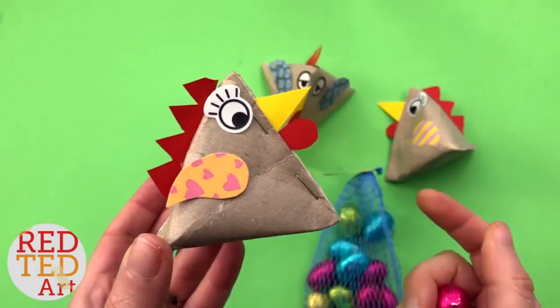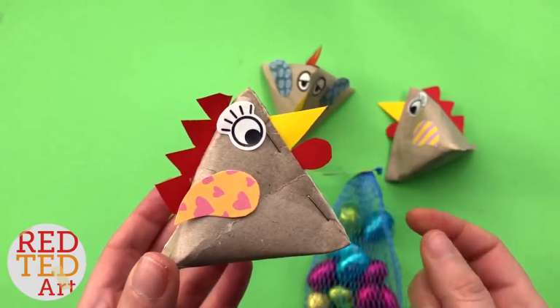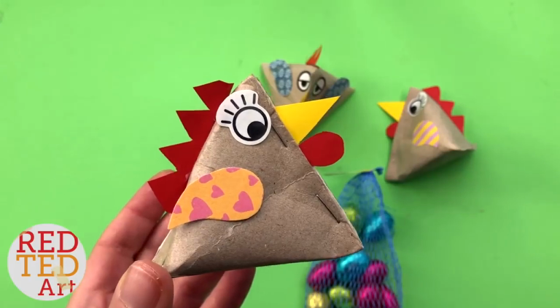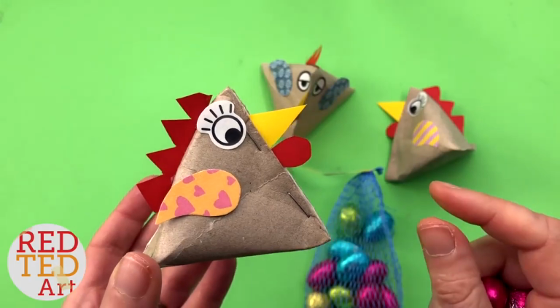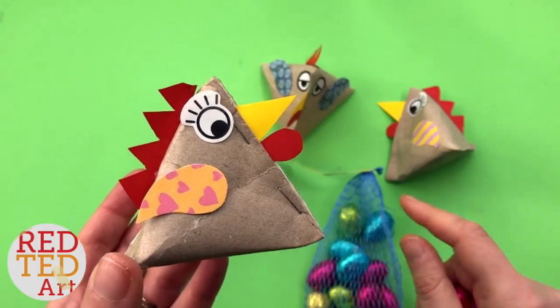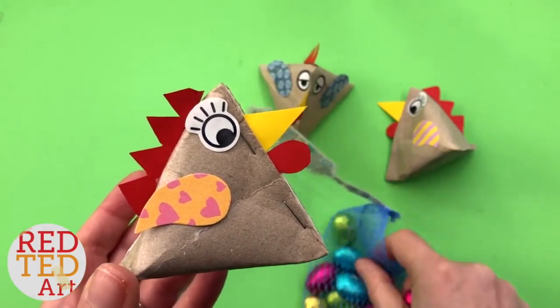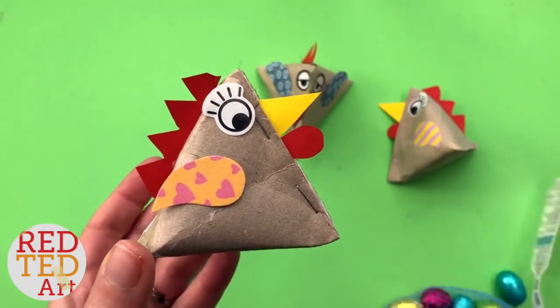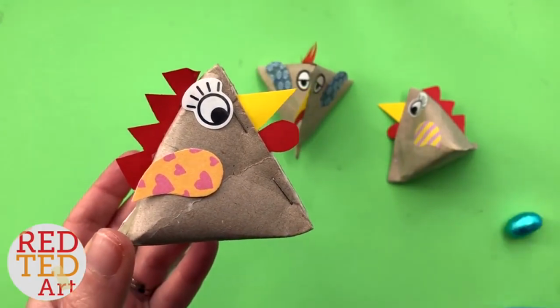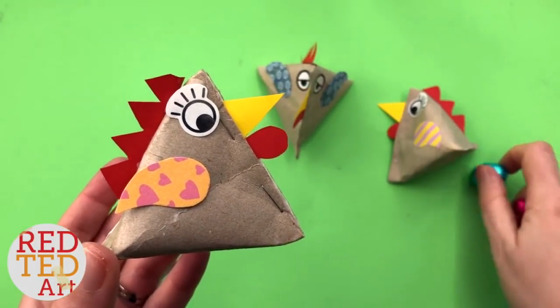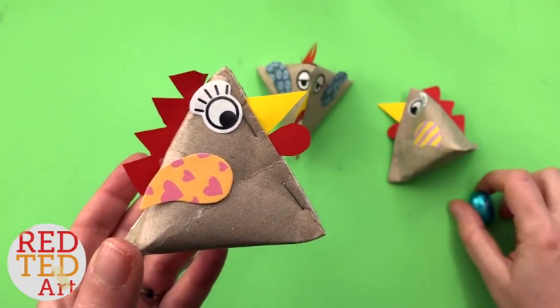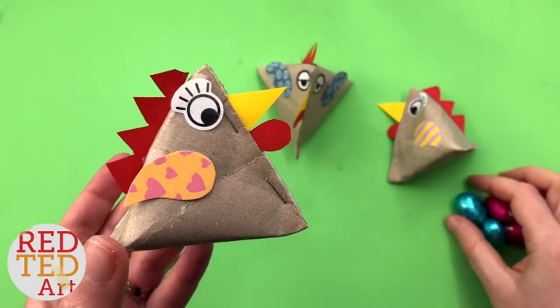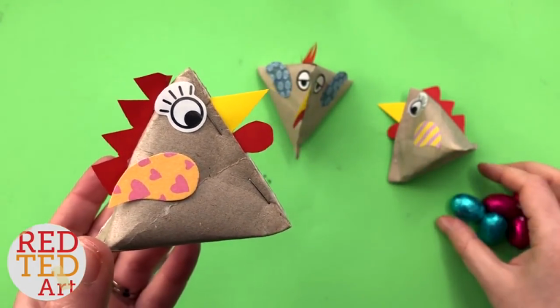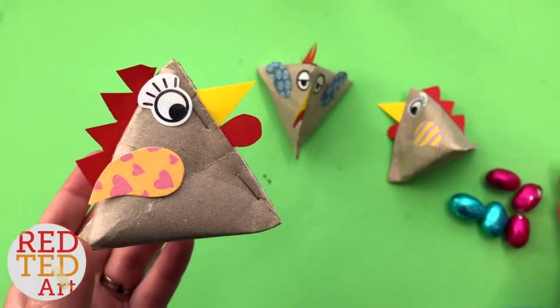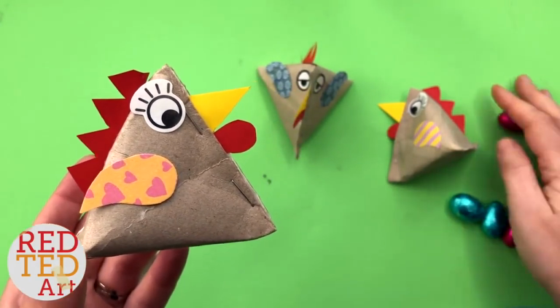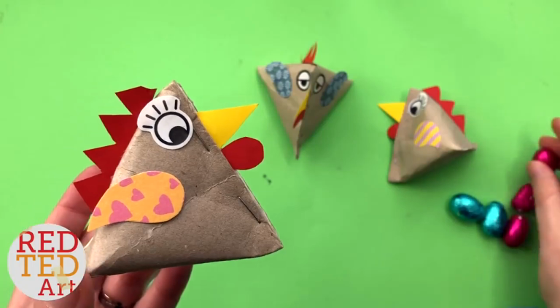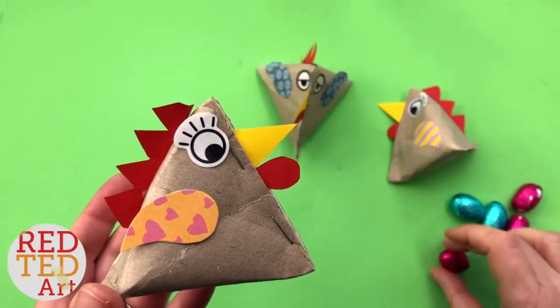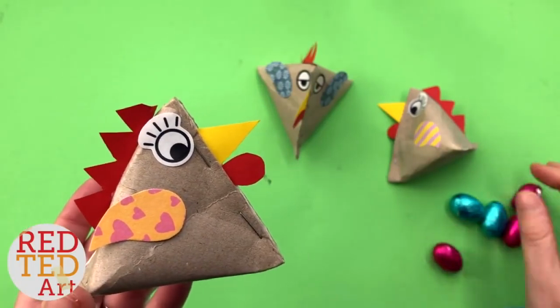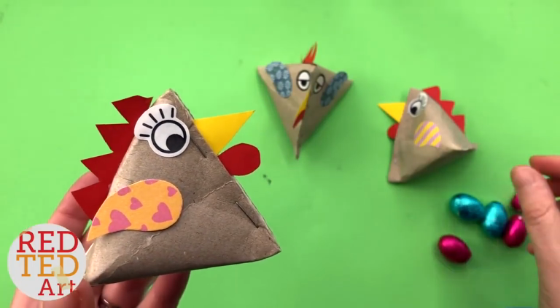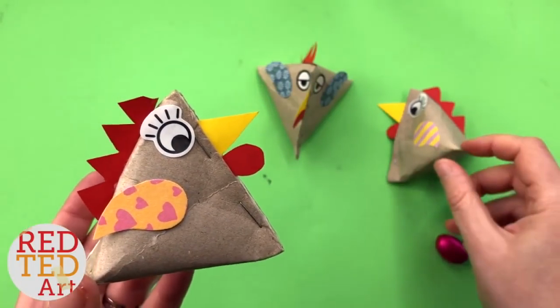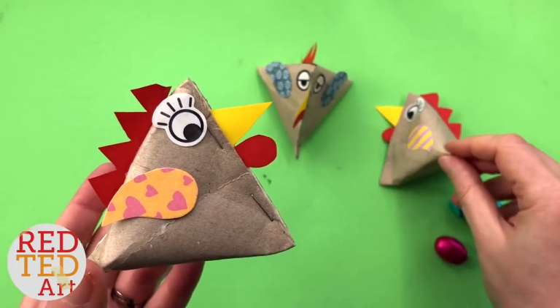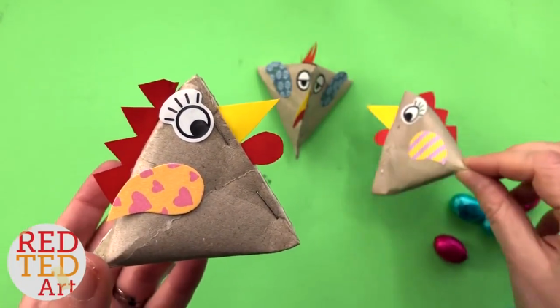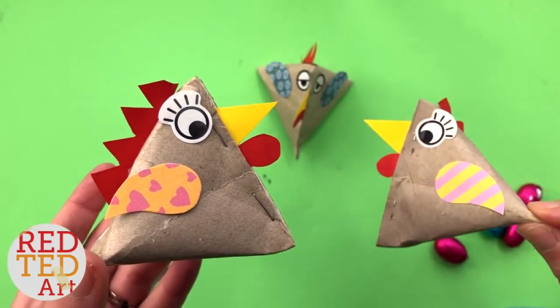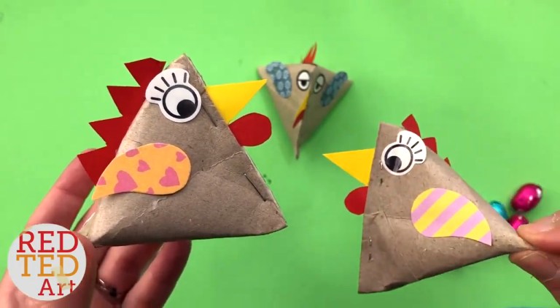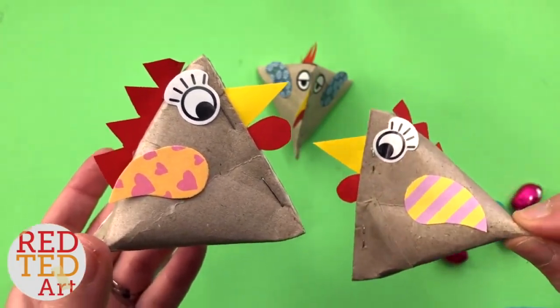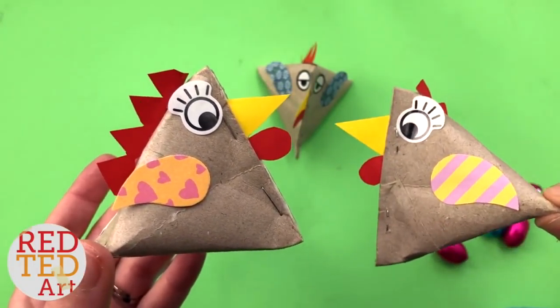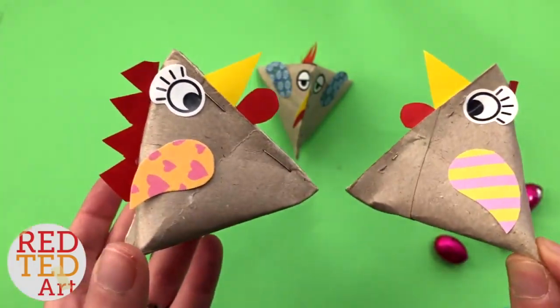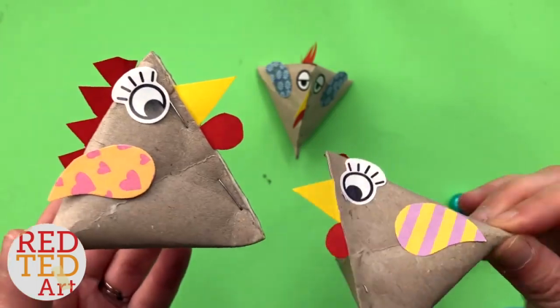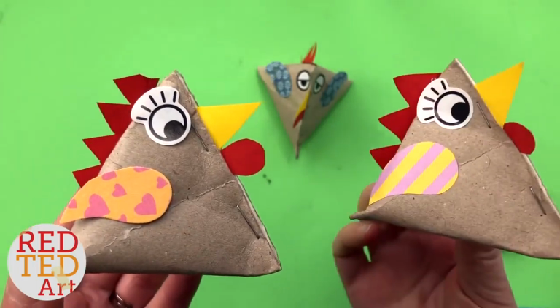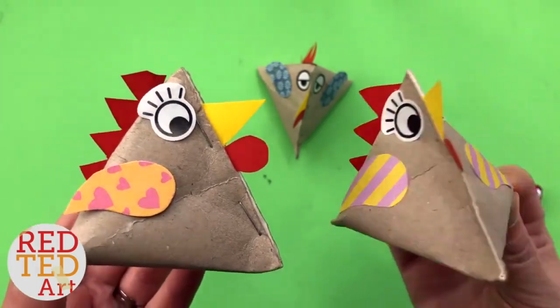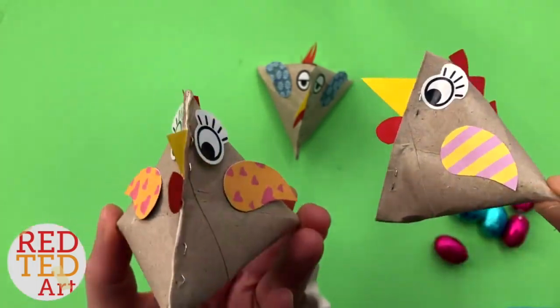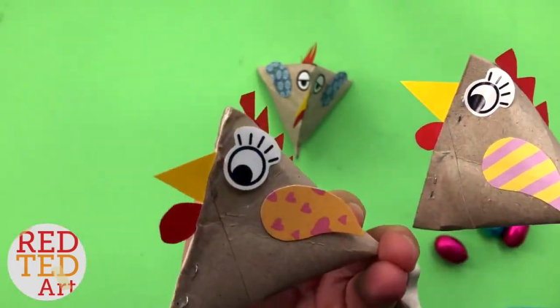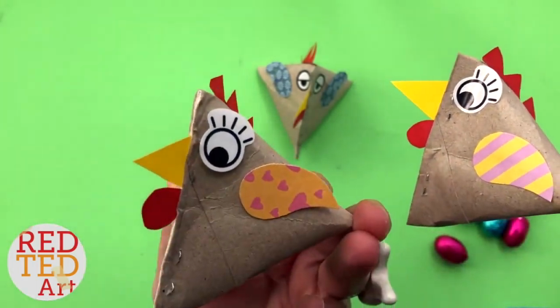They're super quick to make, really cheap to make because they use old cardboard tubes, and I think they look really adorable and are really fun. So come on then, let's take a look and see how they're made.